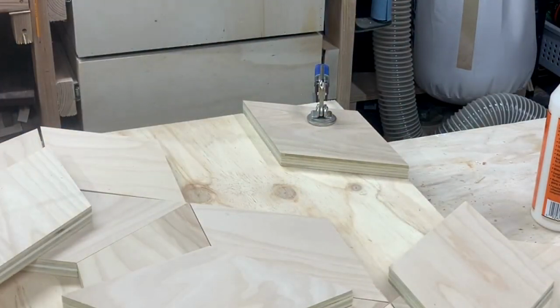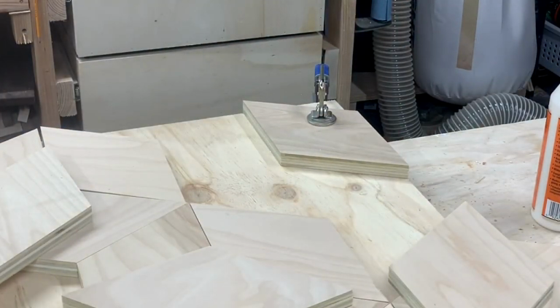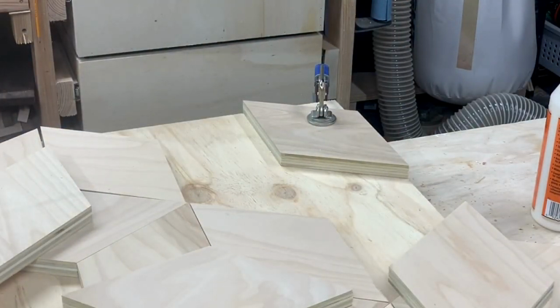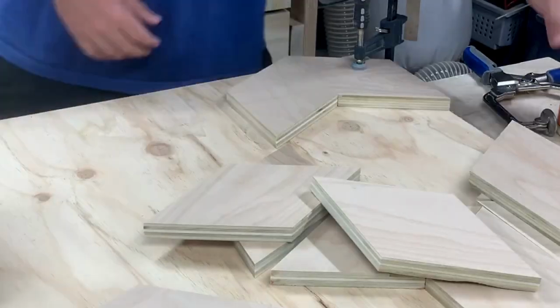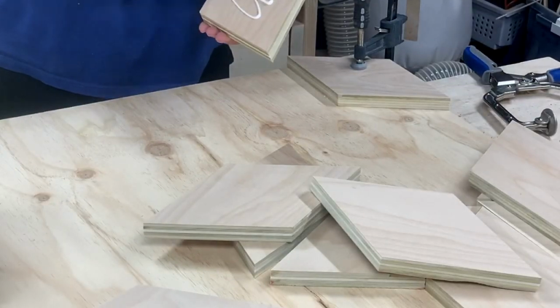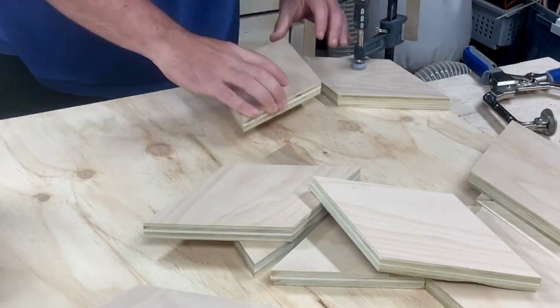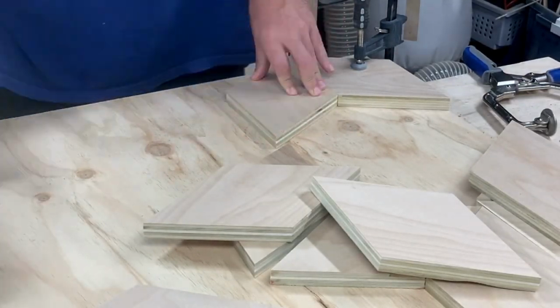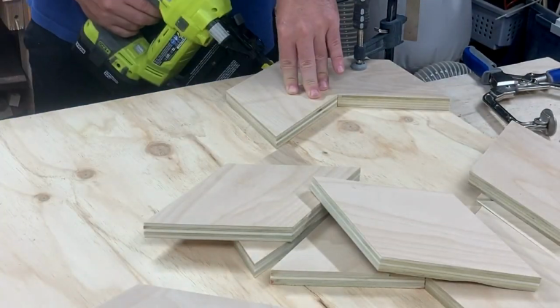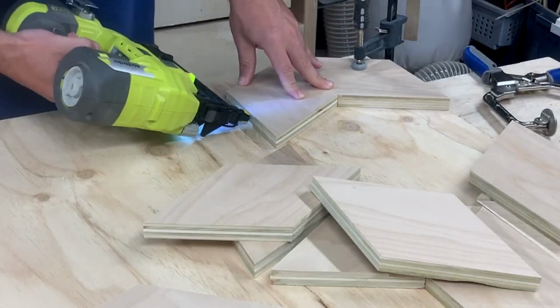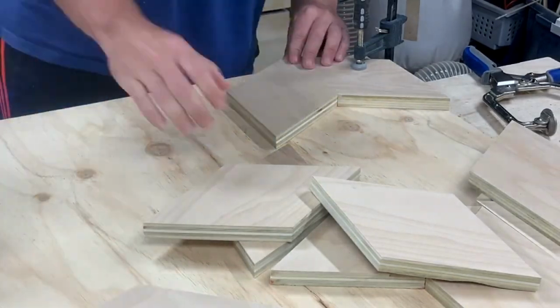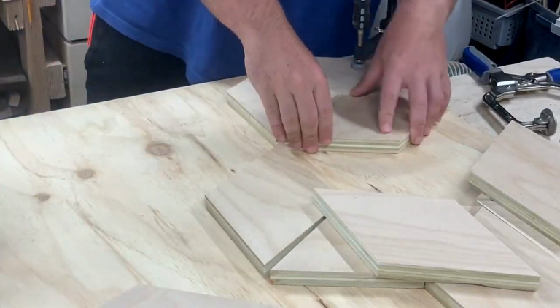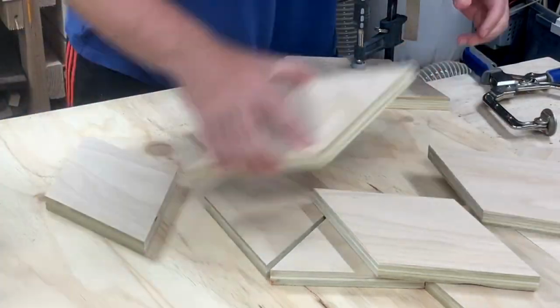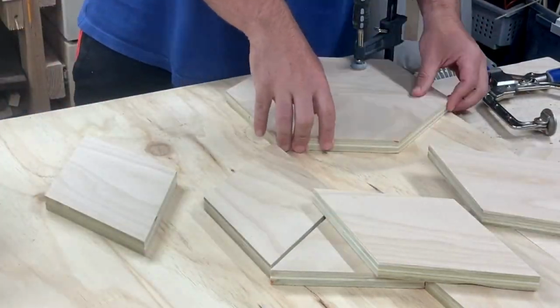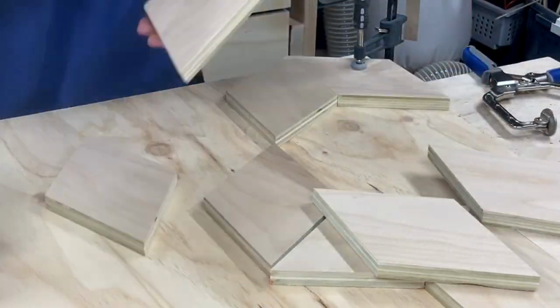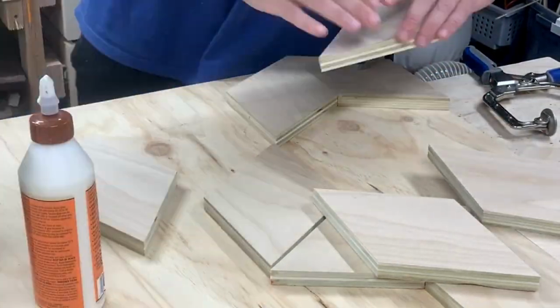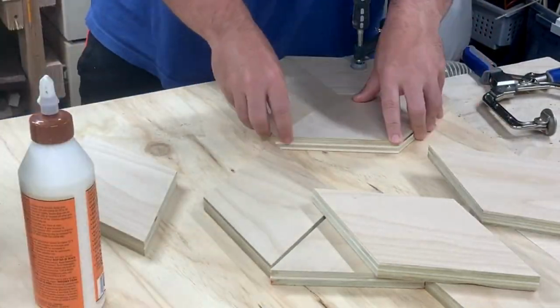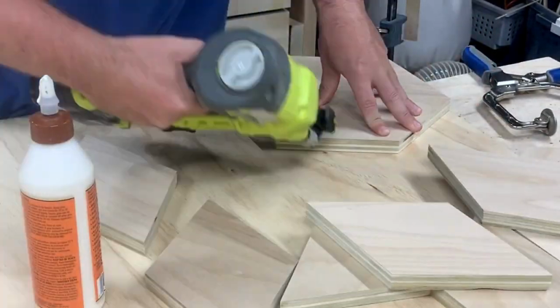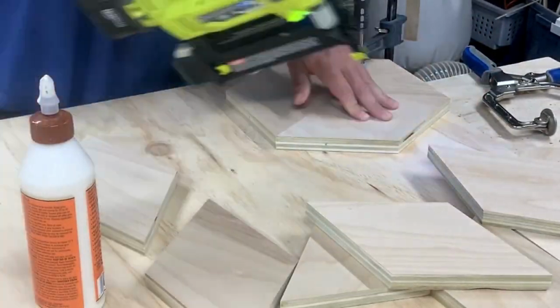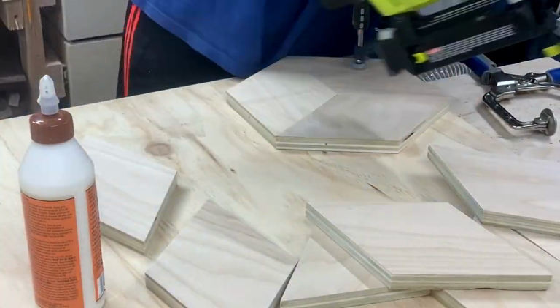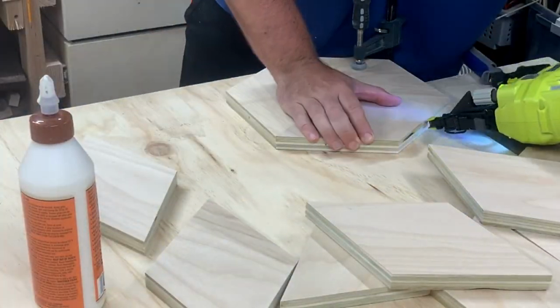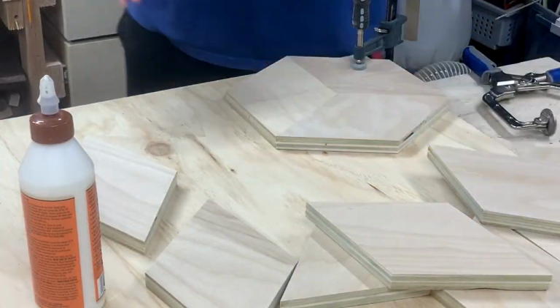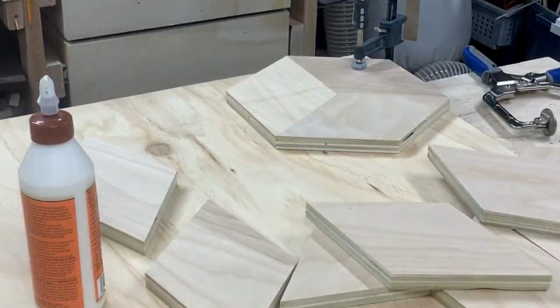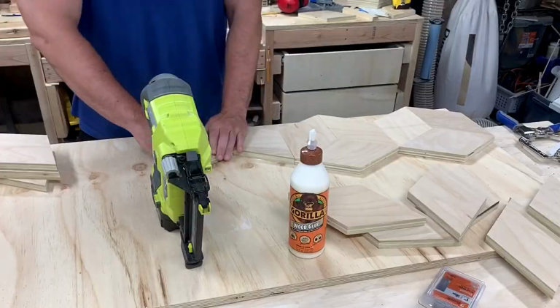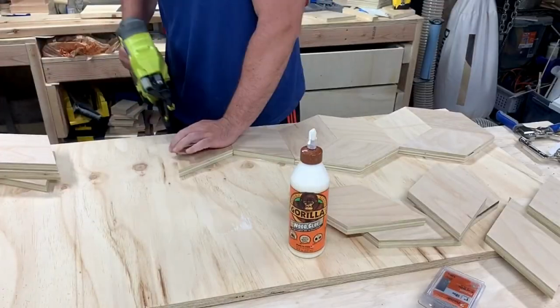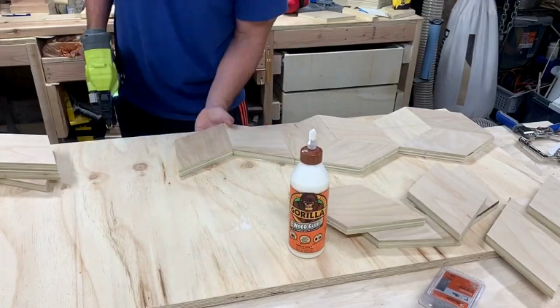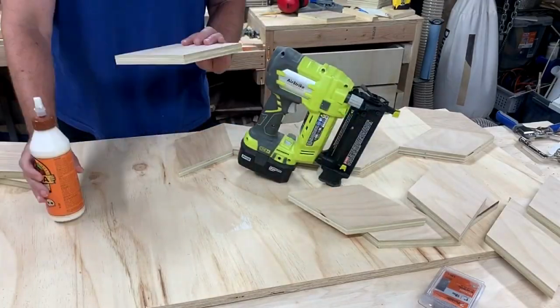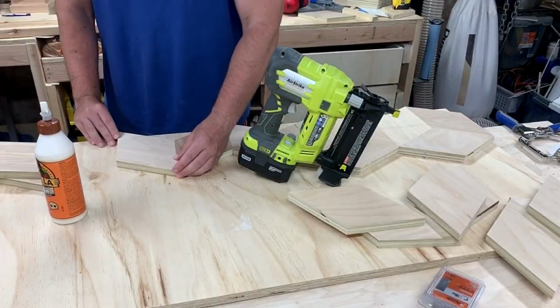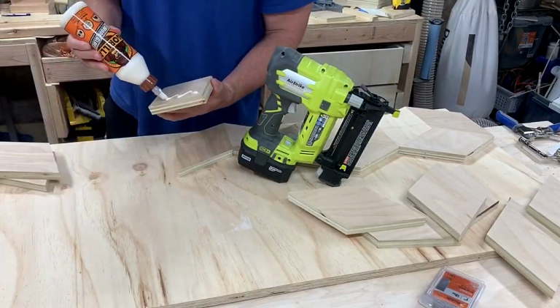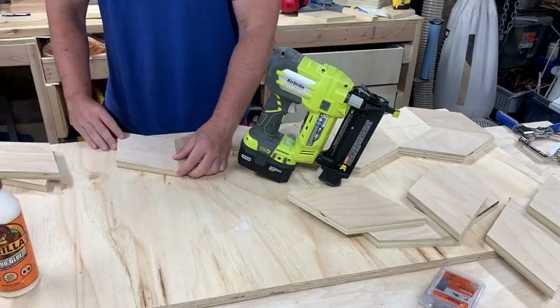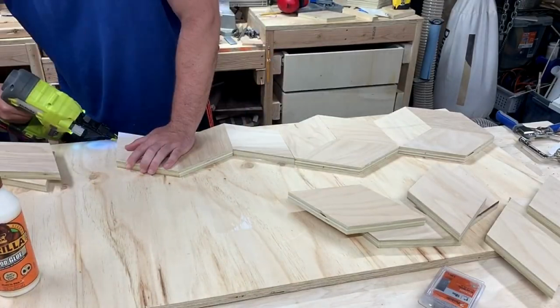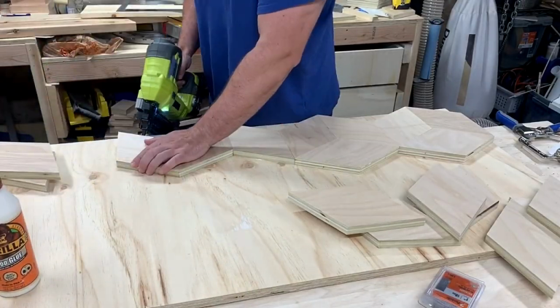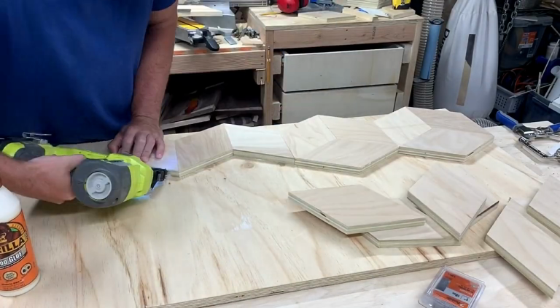I'm using one inch brad nails which haven't gone through the base. It would be pretty difficult to clamp each piece once you get to the second row, so nailing is your best option.